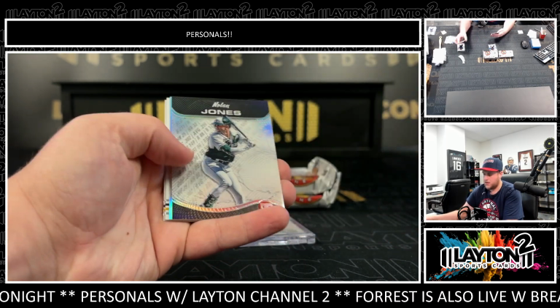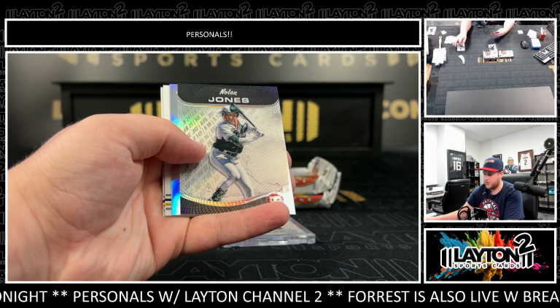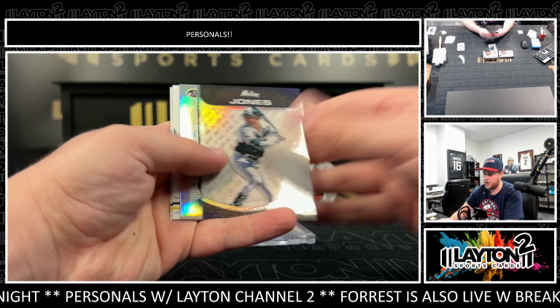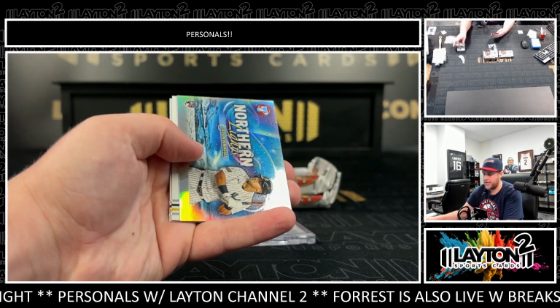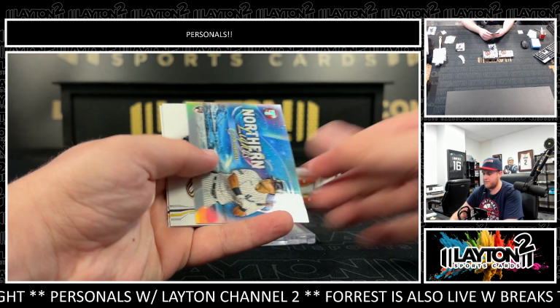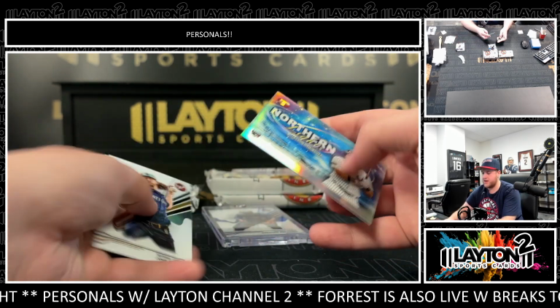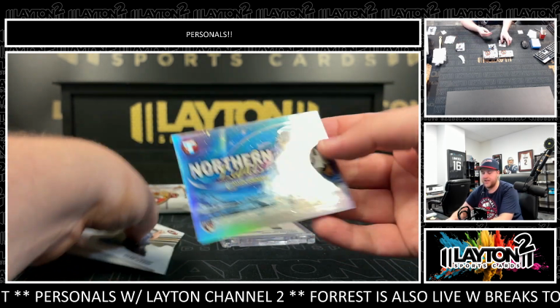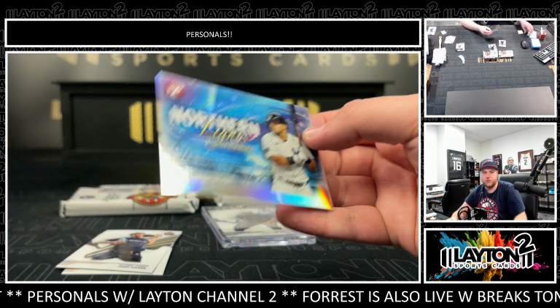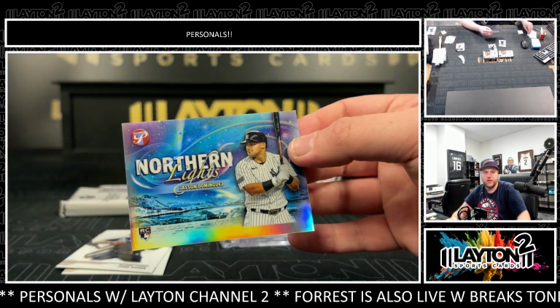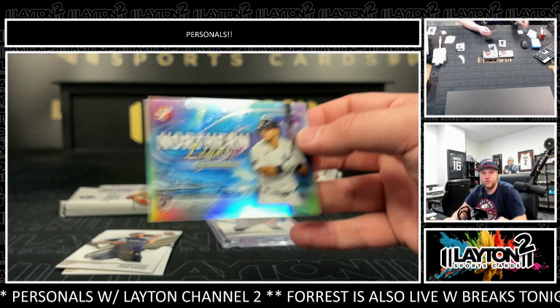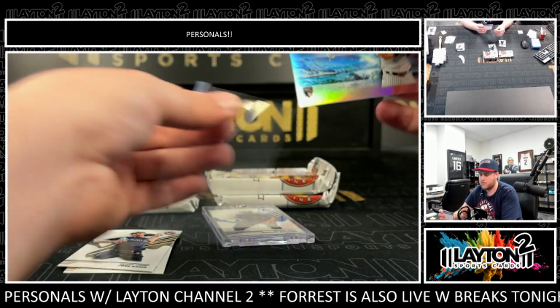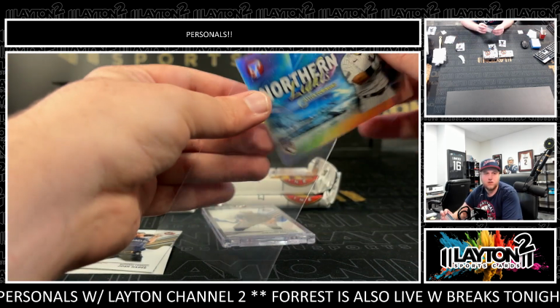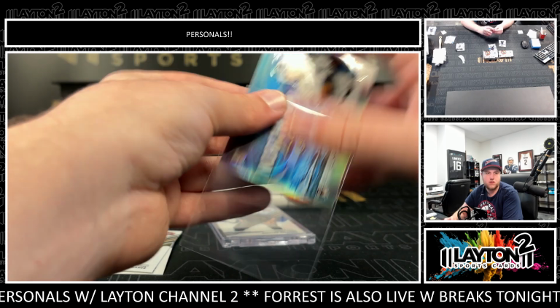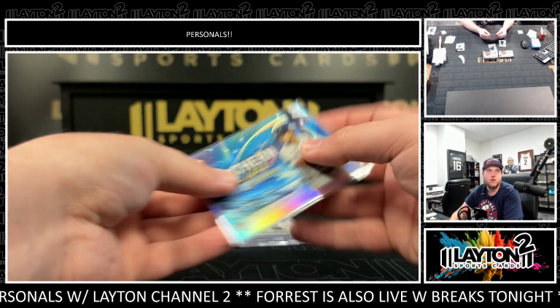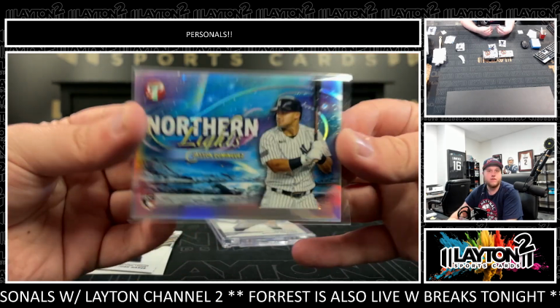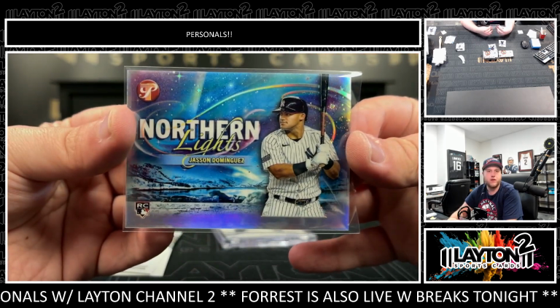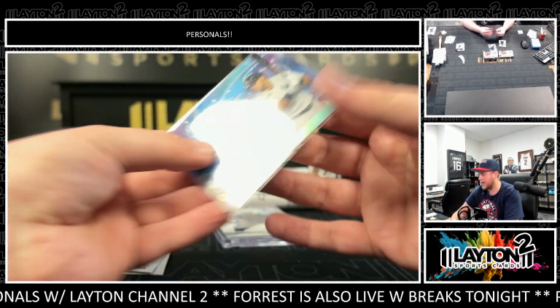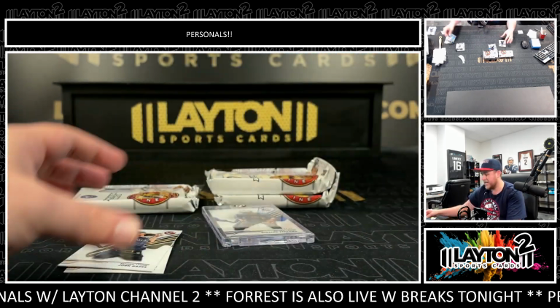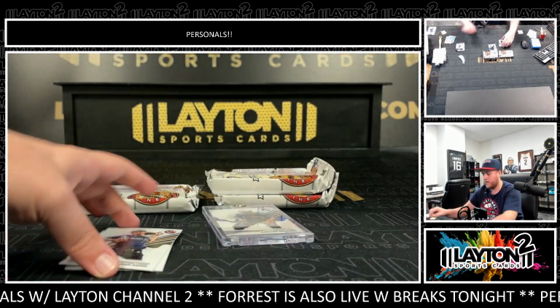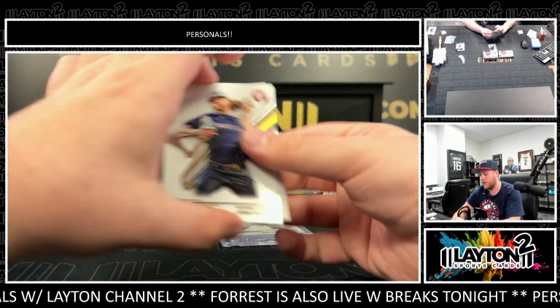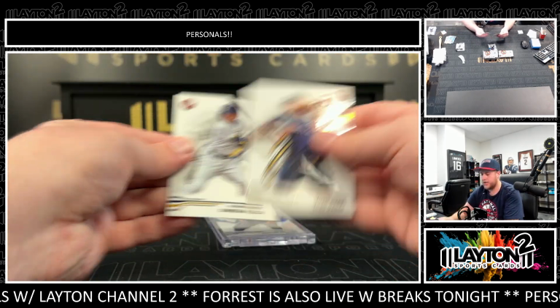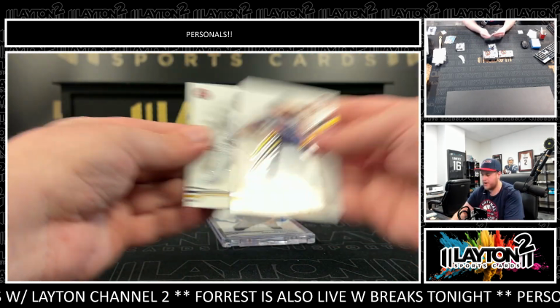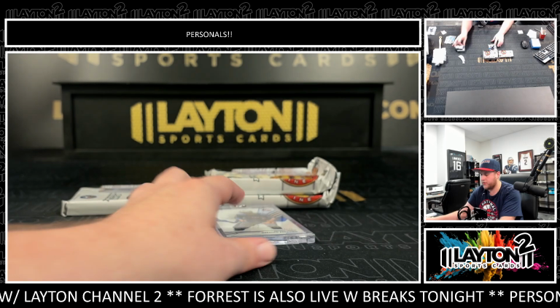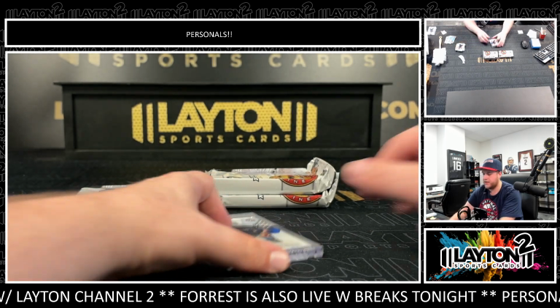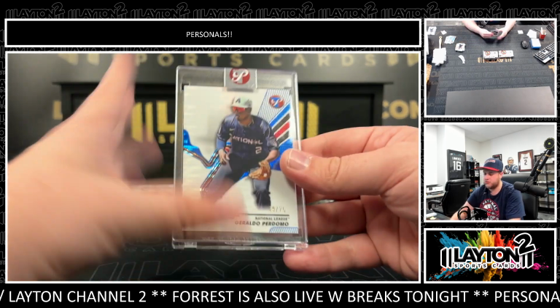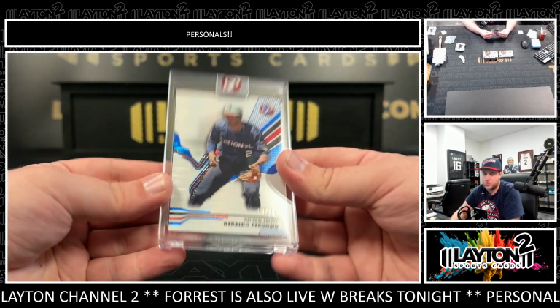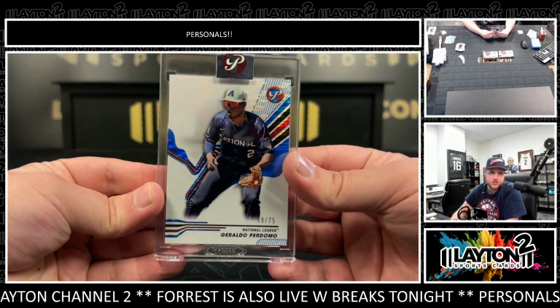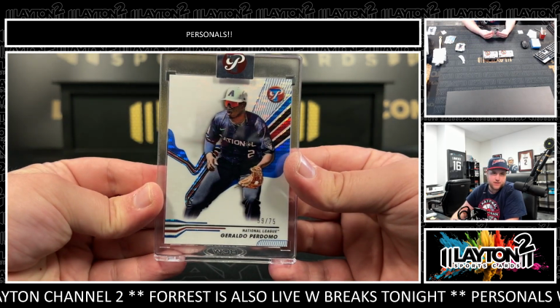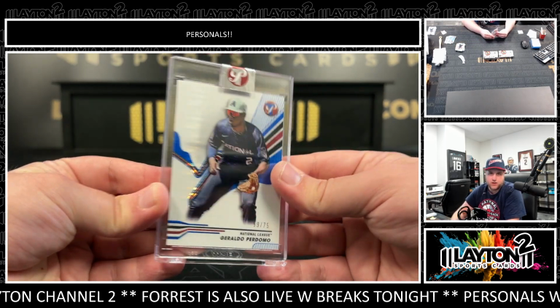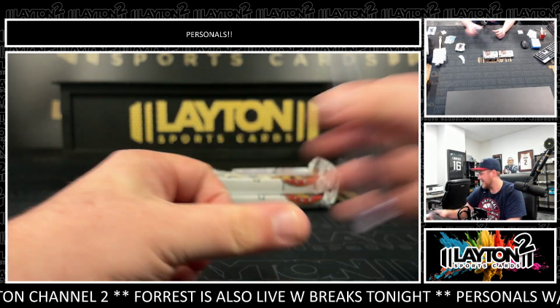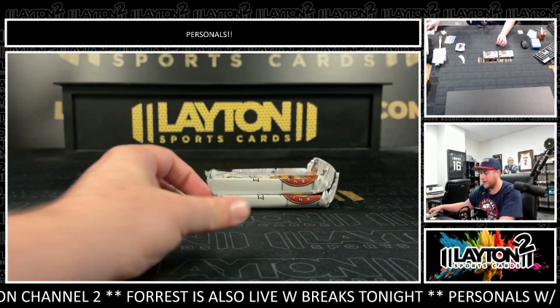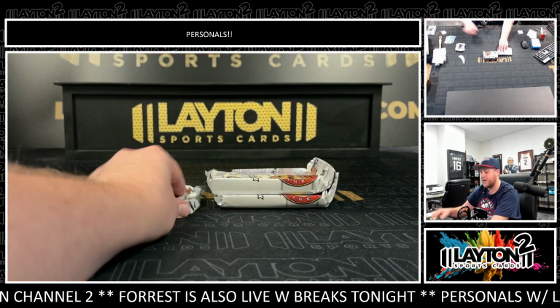Got Nolan Jones and a rookie Dominguez on the Northern Lights for the Yankees. Josh Hader and Christian Yelich. And Geraldo Perdomo to 75 for the Arizona Diamondbacks.